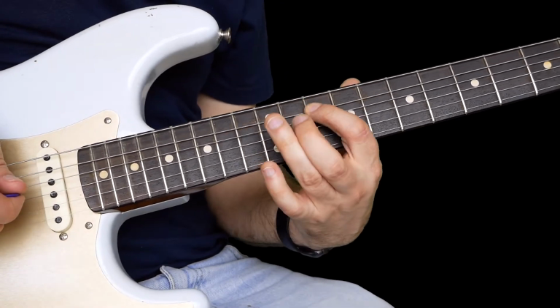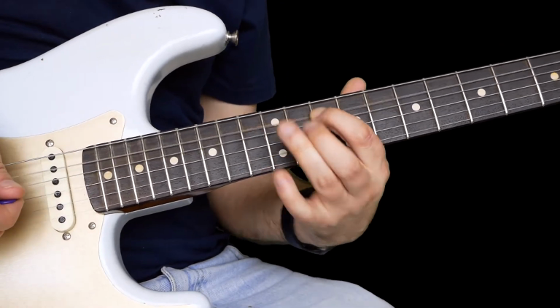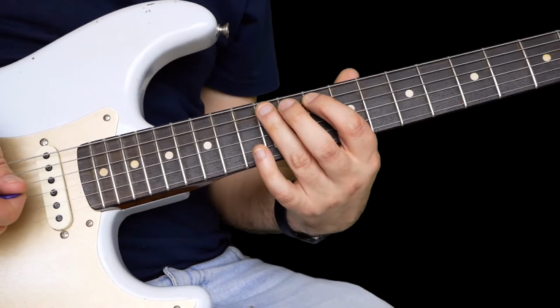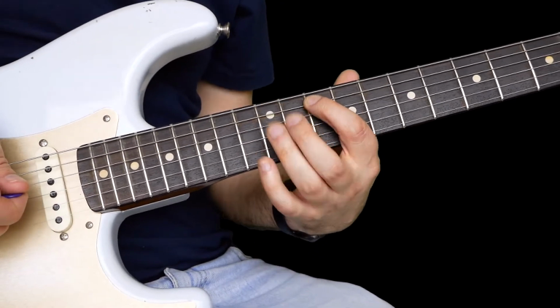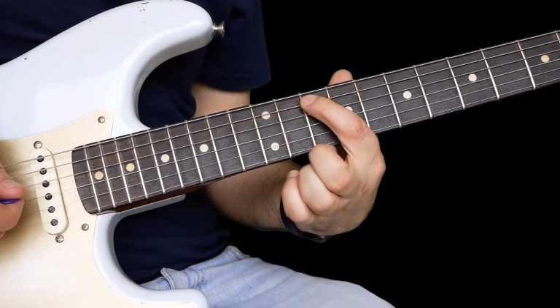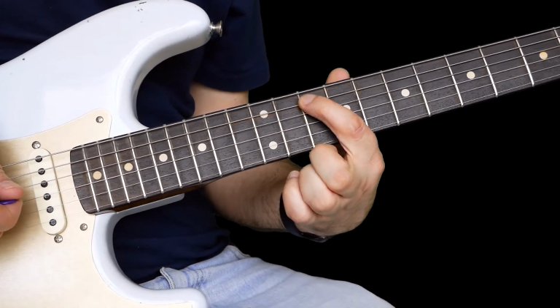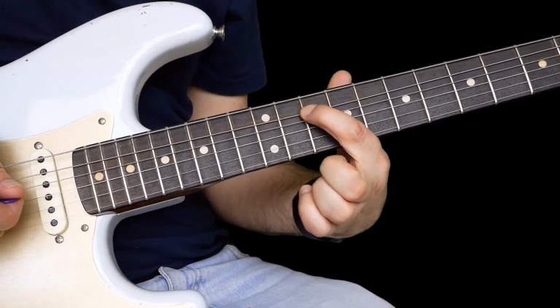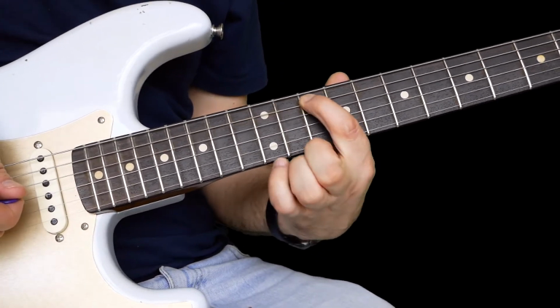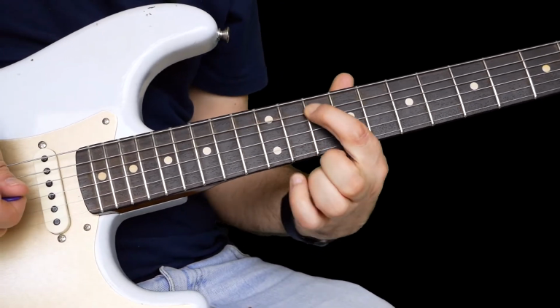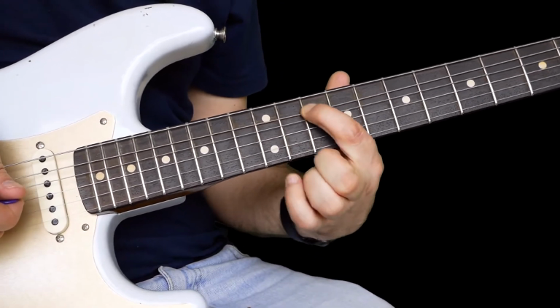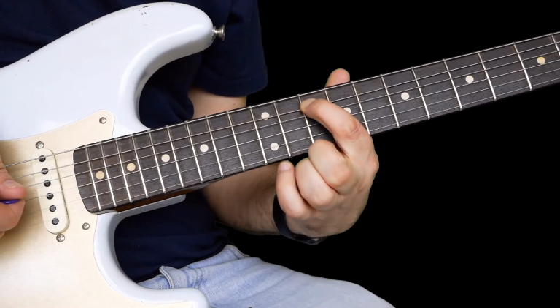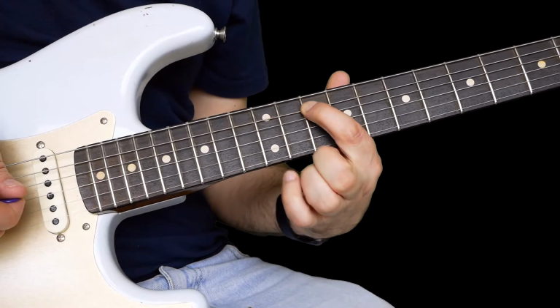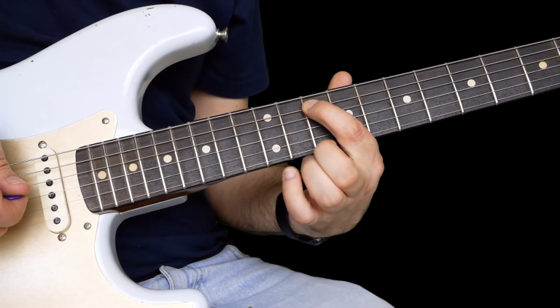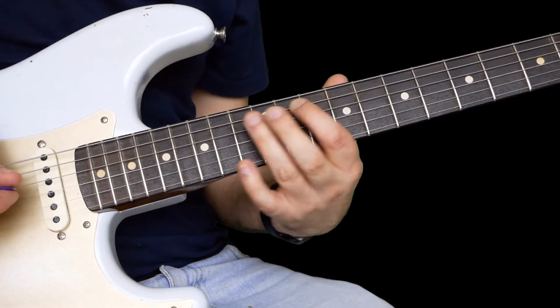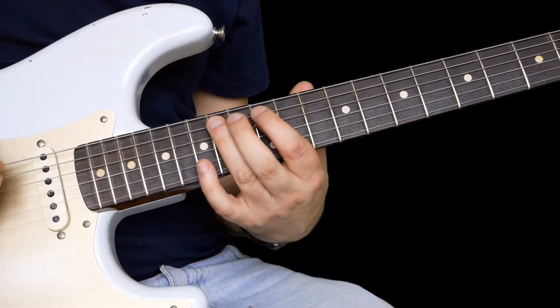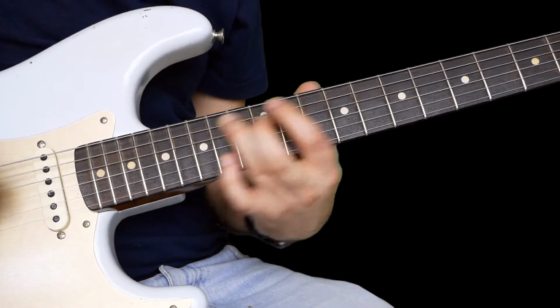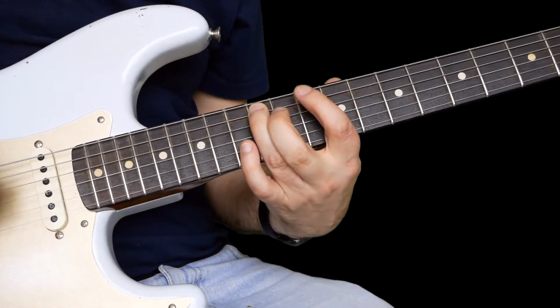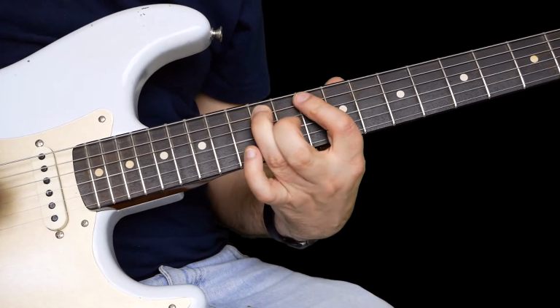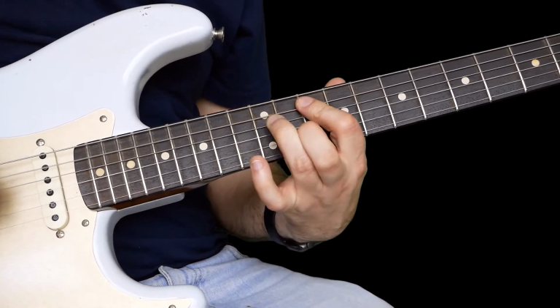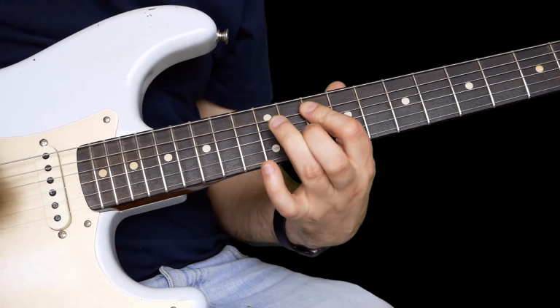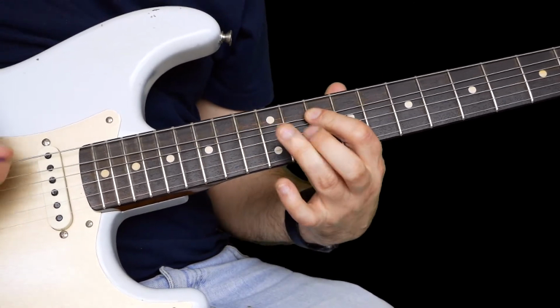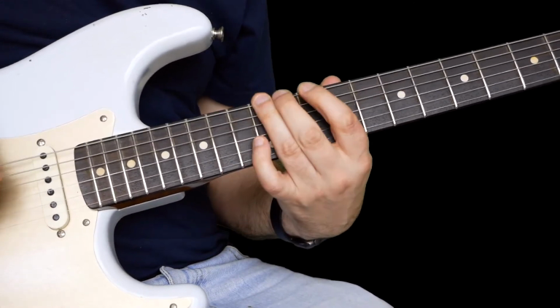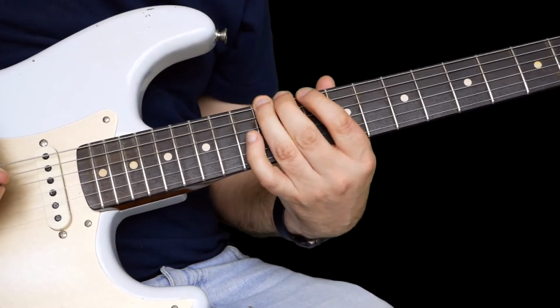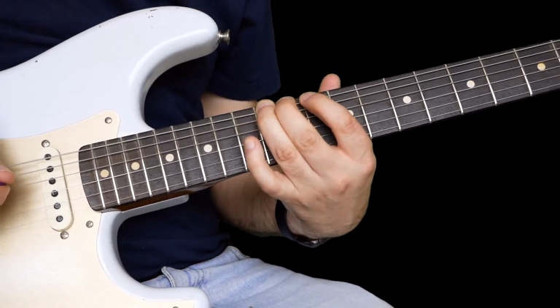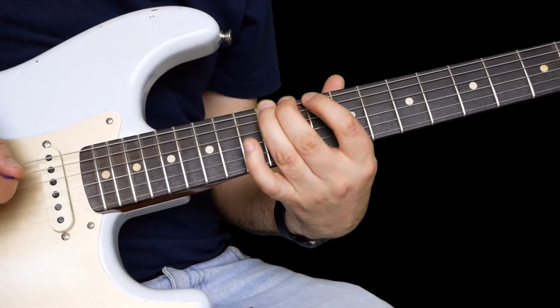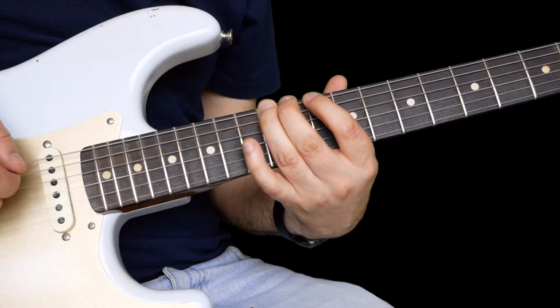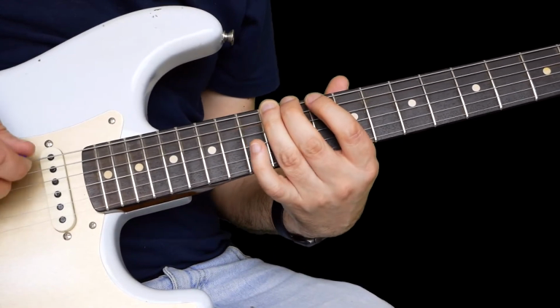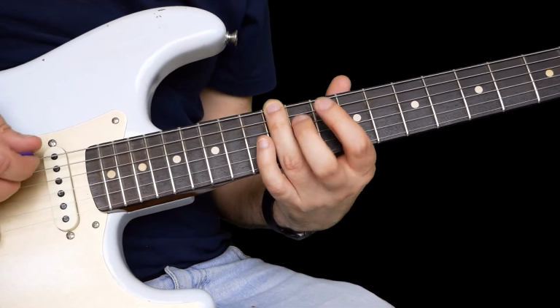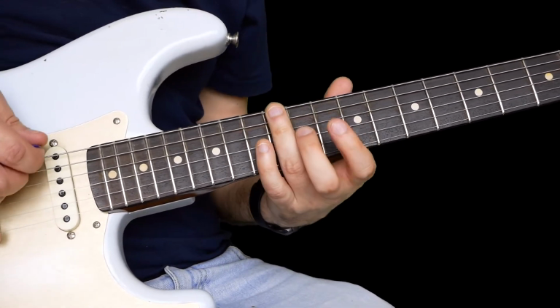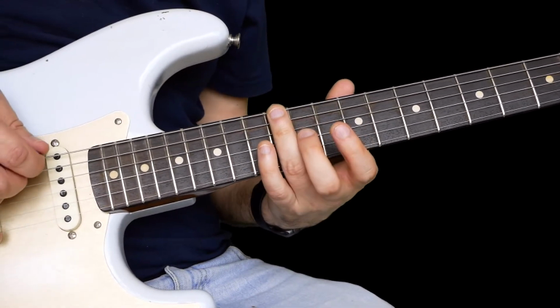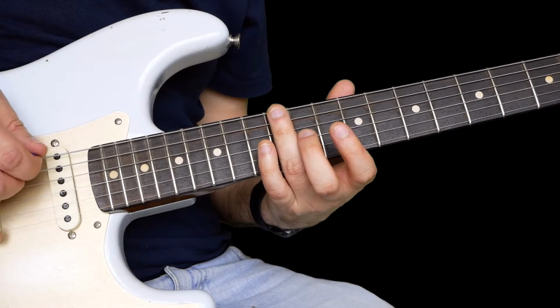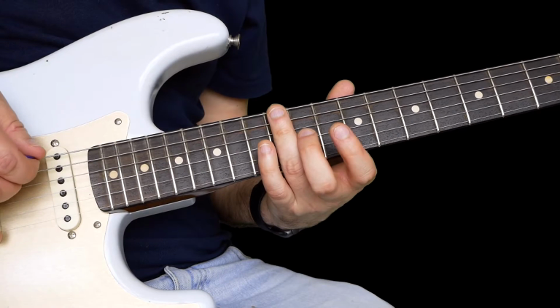And as you pull off, curl that 10 on the A, and then finally finish on 12 on the E.